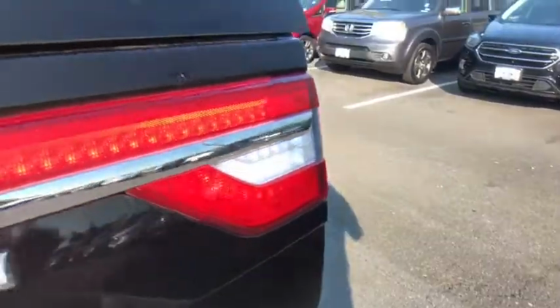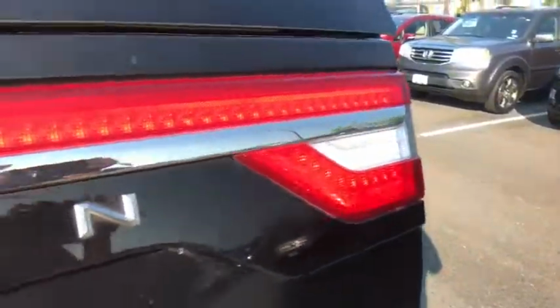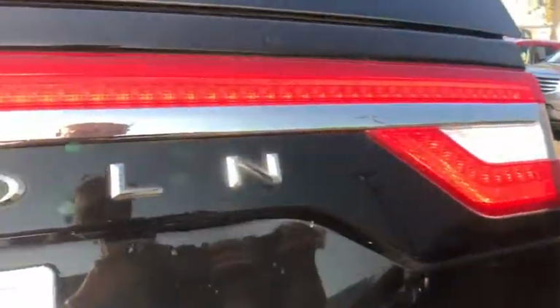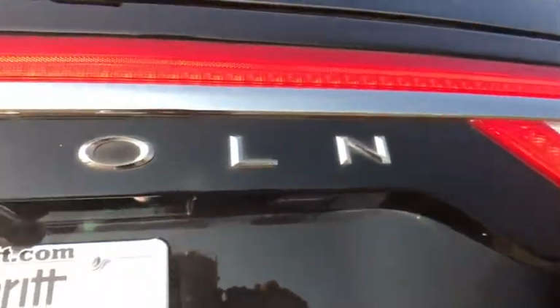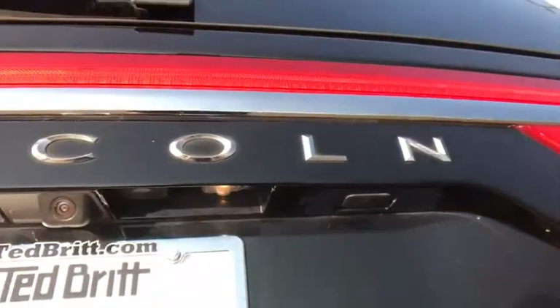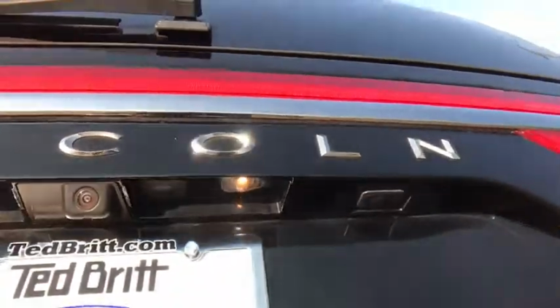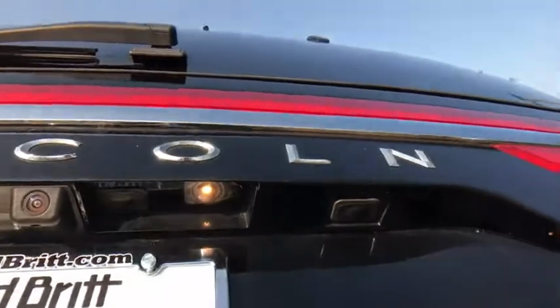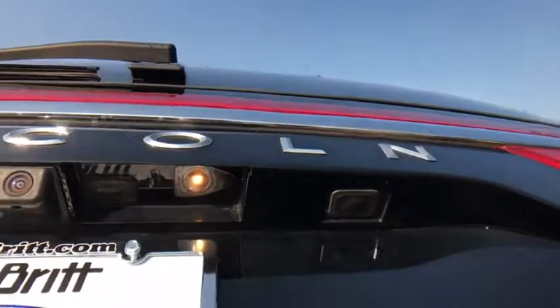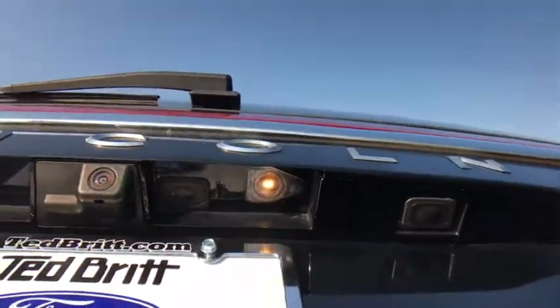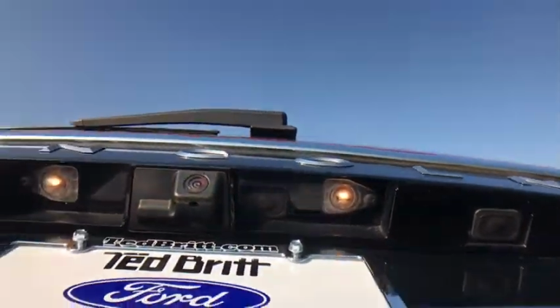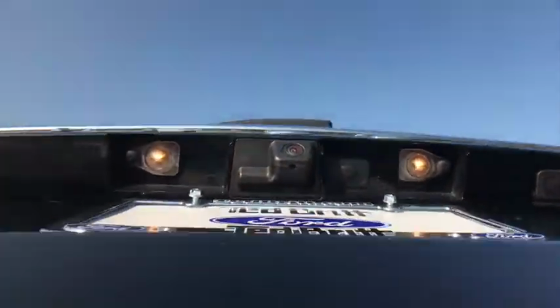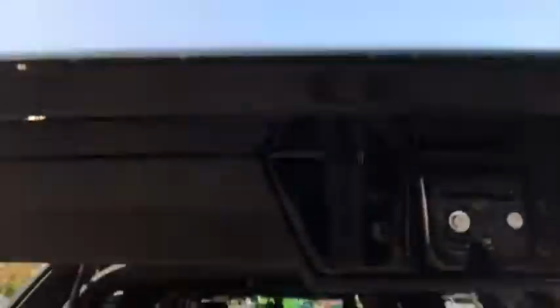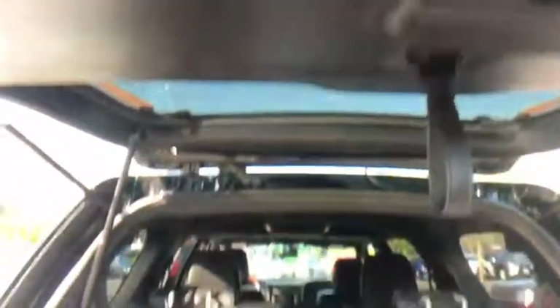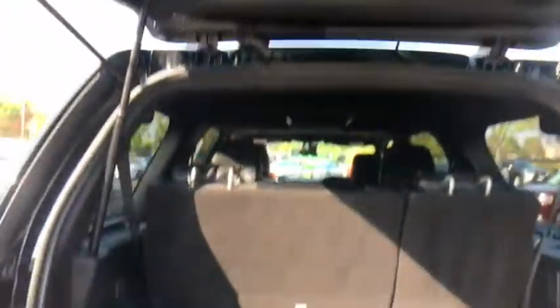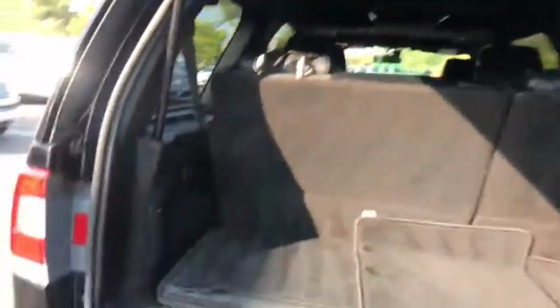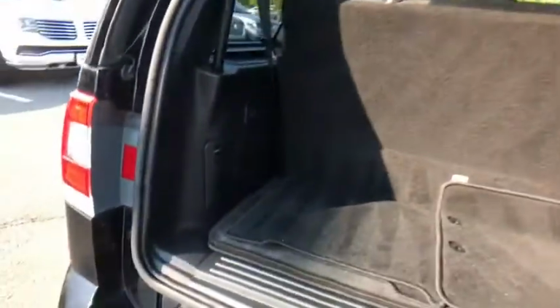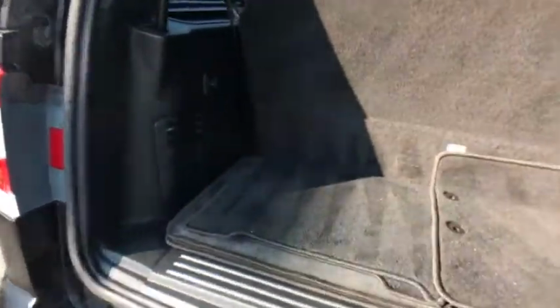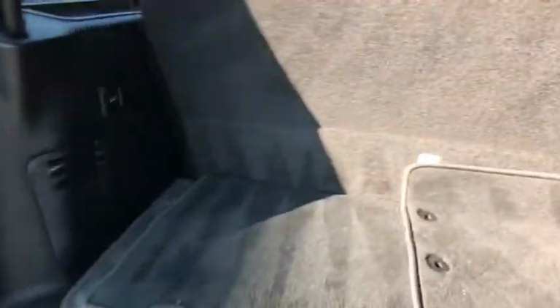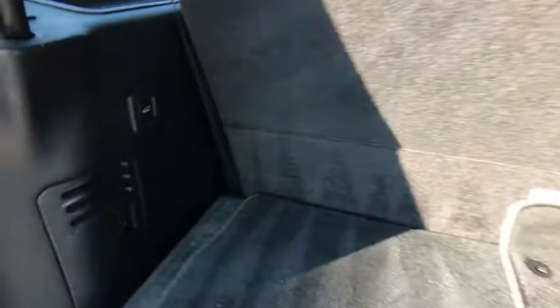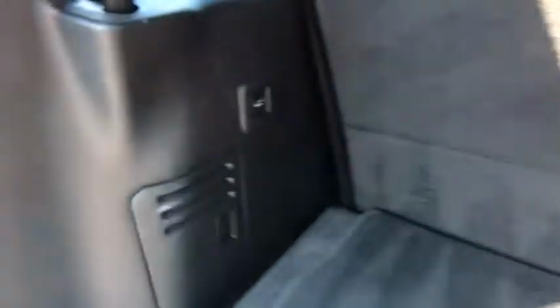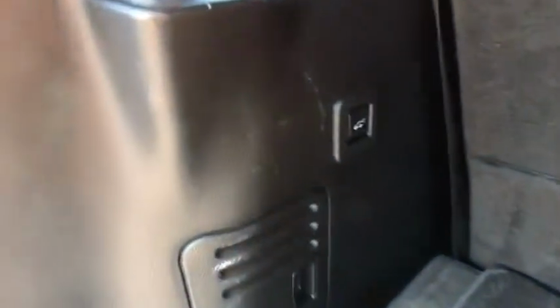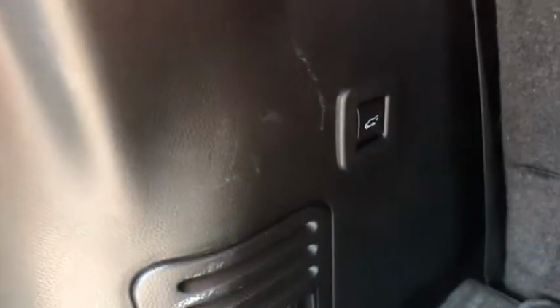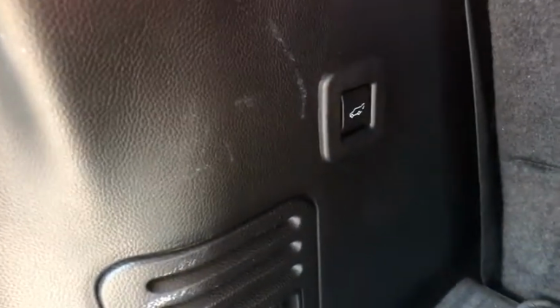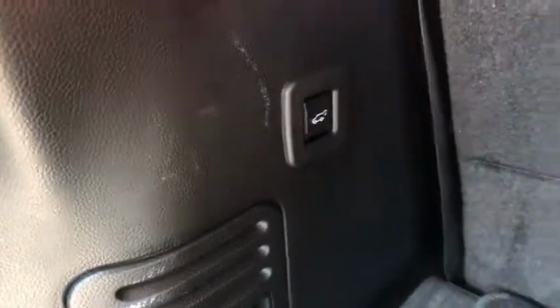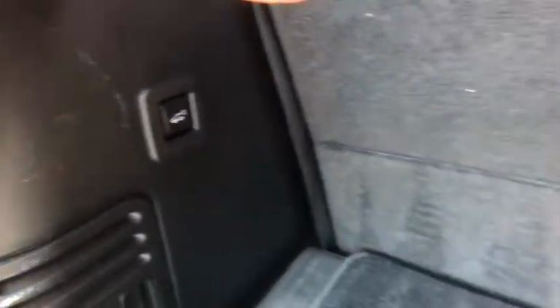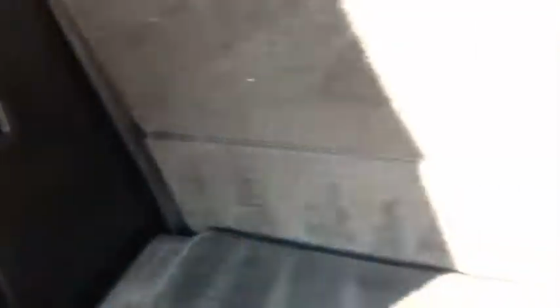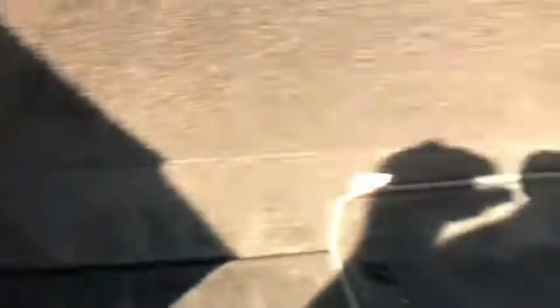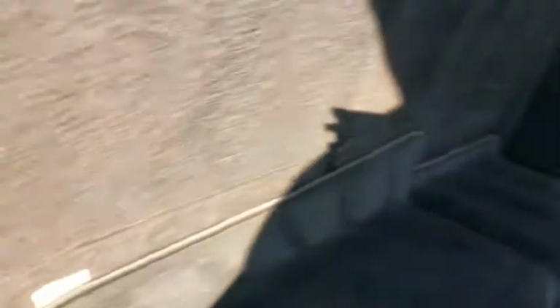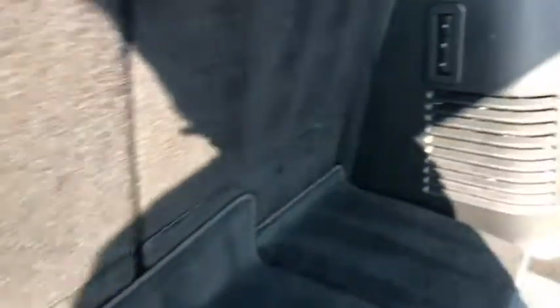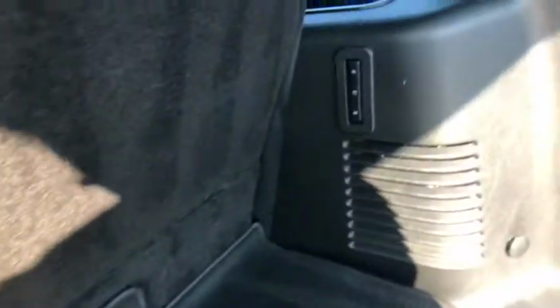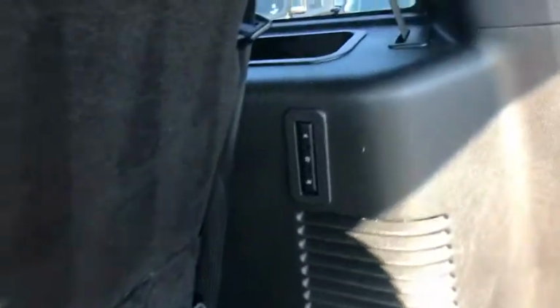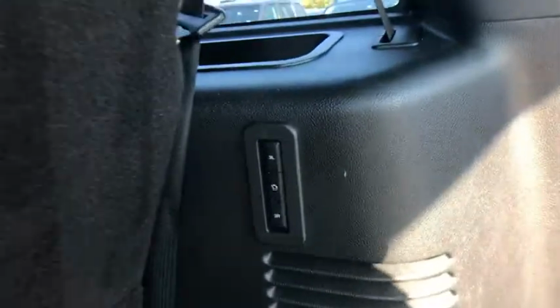Steering wheel audio controls, remote engine start, keyless entry, power liftgate, stability control, navigation system, tow hitch, backup camera, anti-lock braking system, traction control, power passenger seat, Bluetooth.